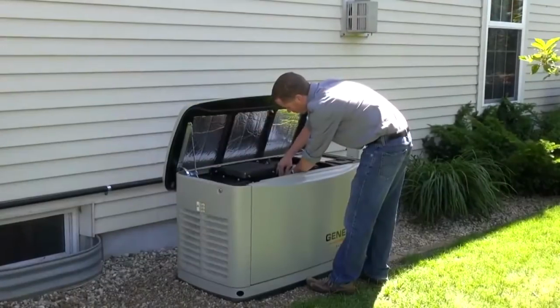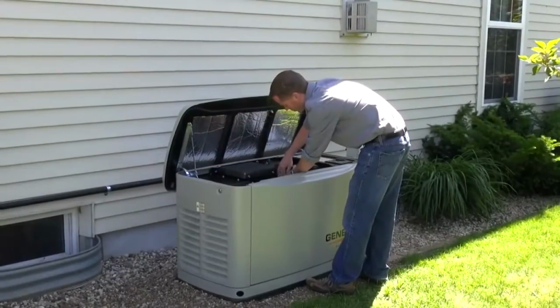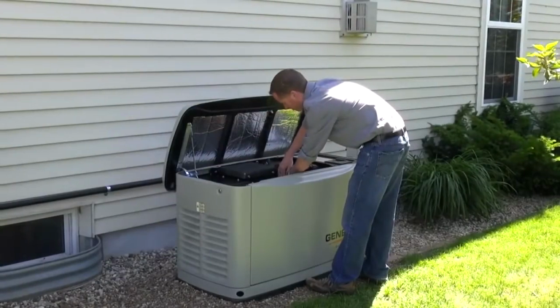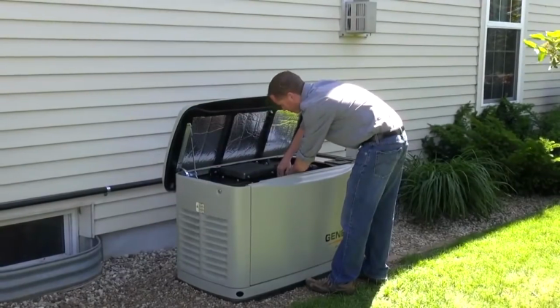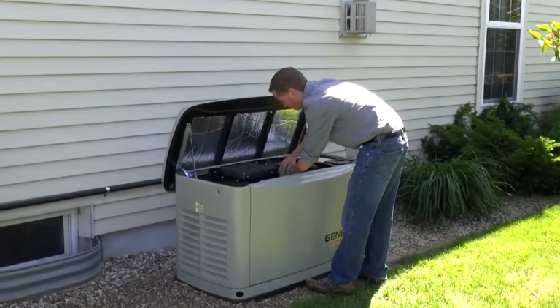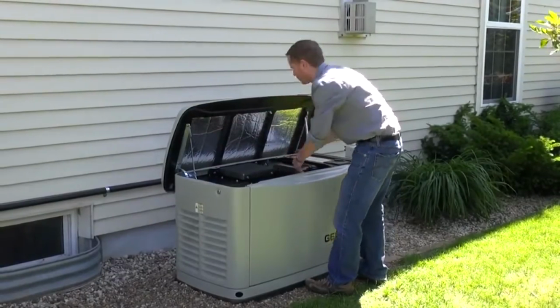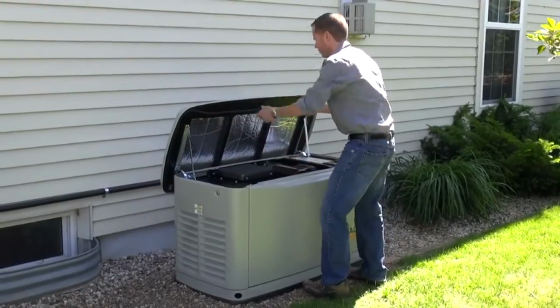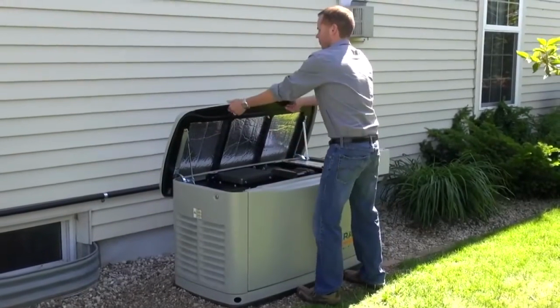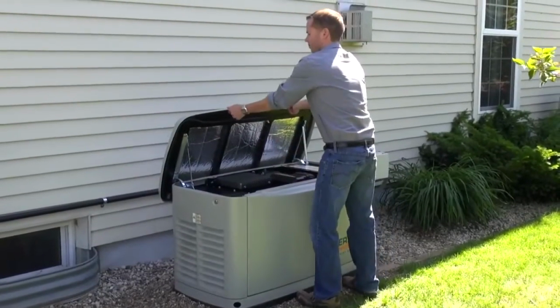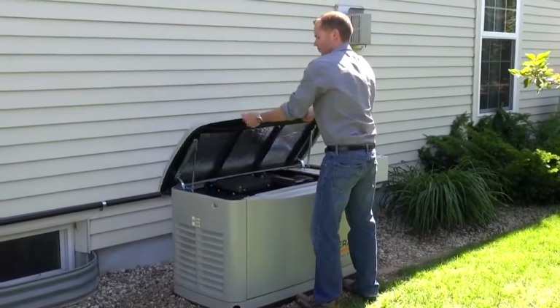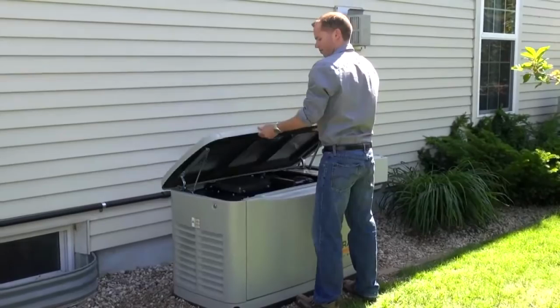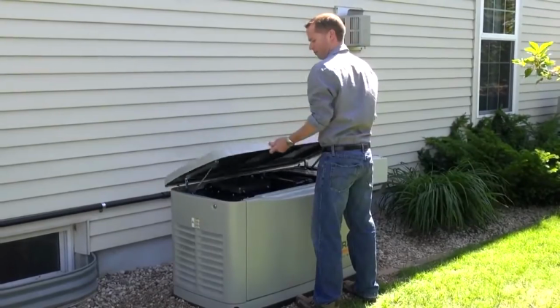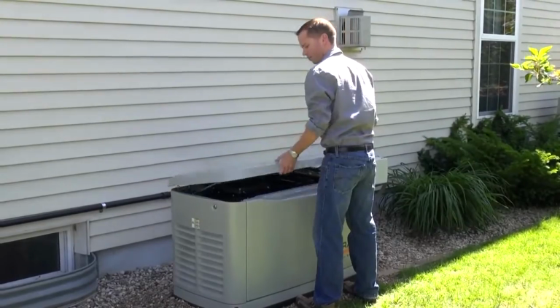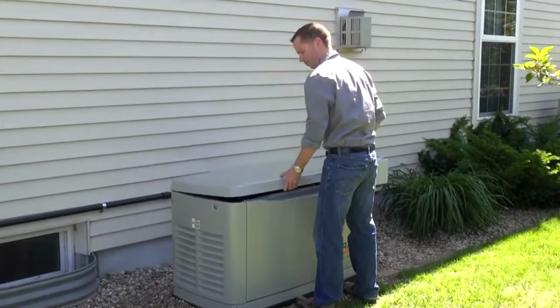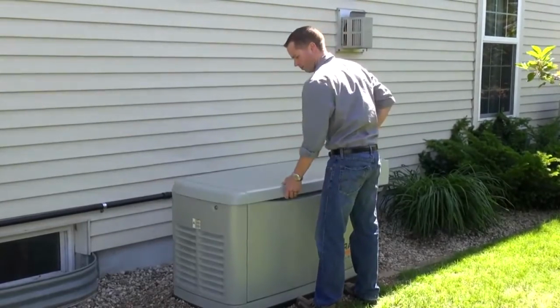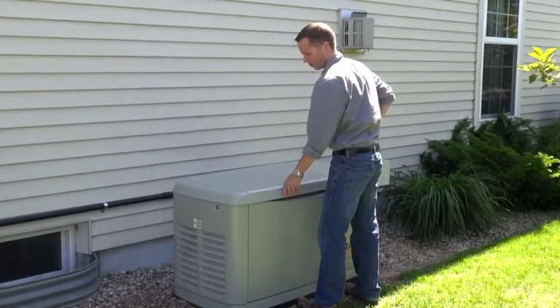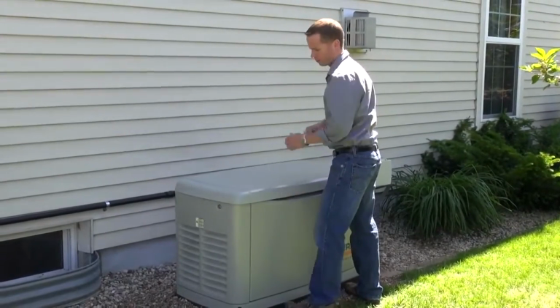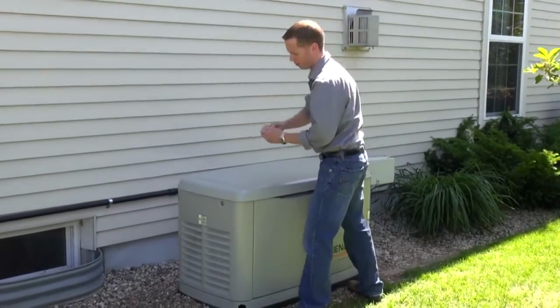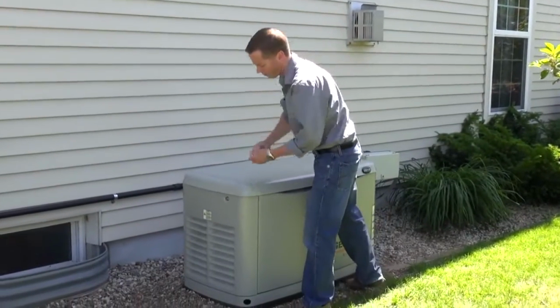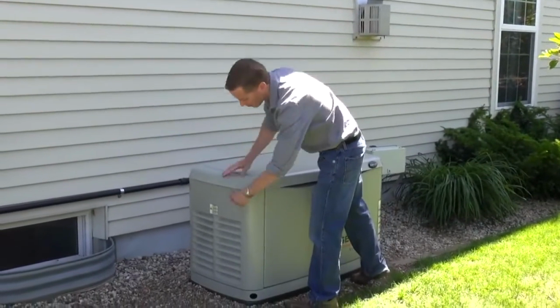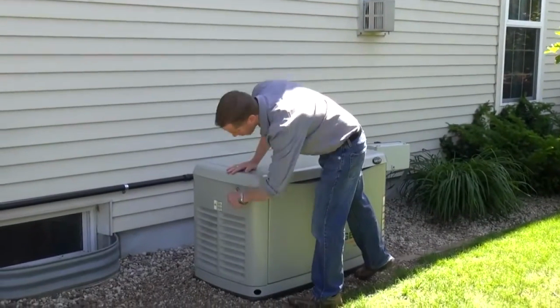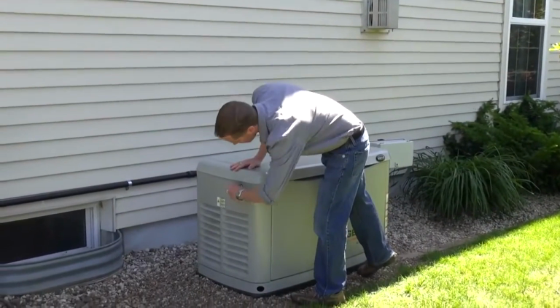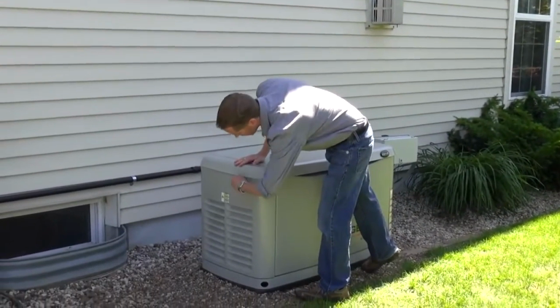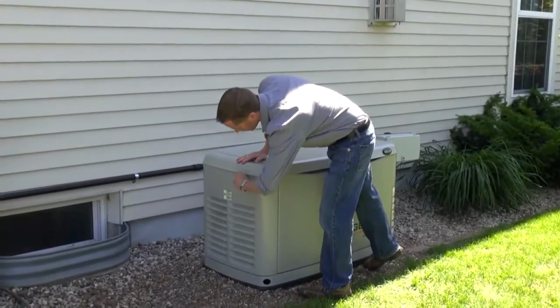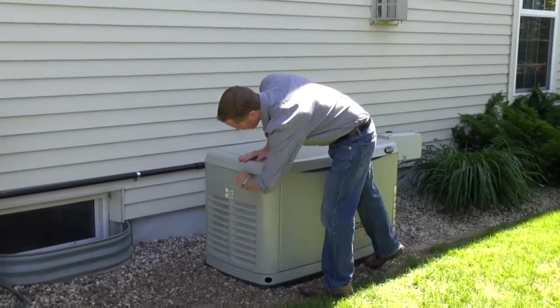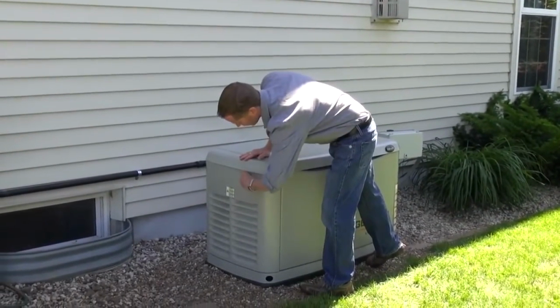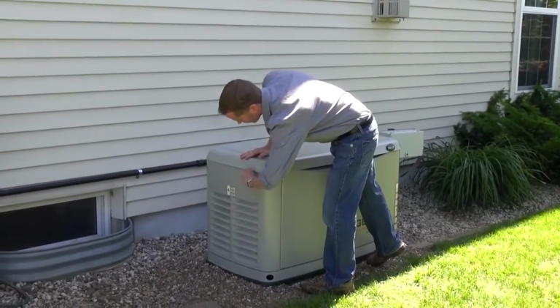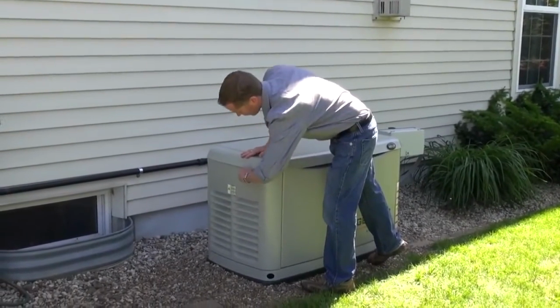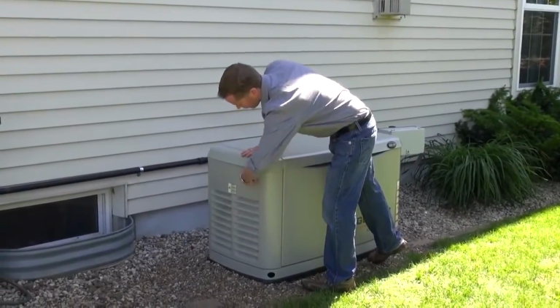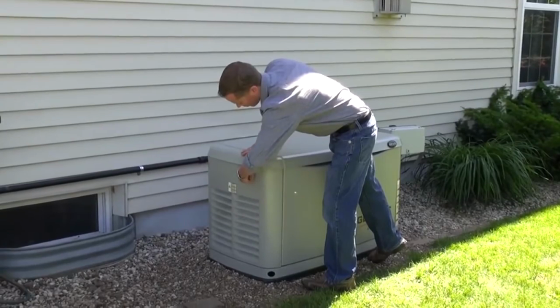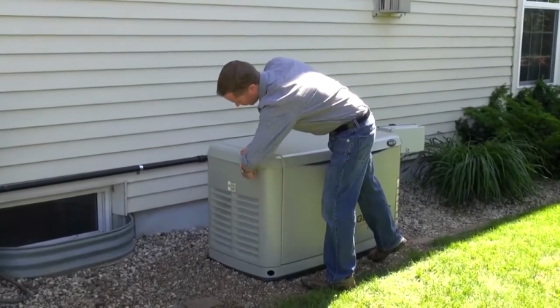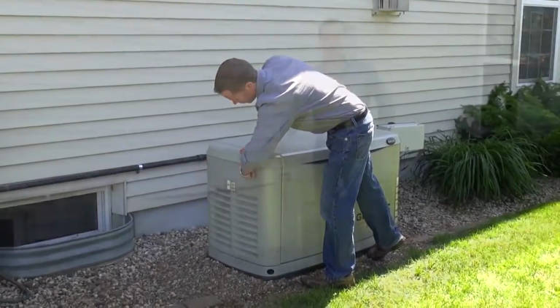Previously, if somebody wanted to get this much power, they would have to use a liquid-cooled system, which is easily double the cost. So this is the best value in terms of backup power.